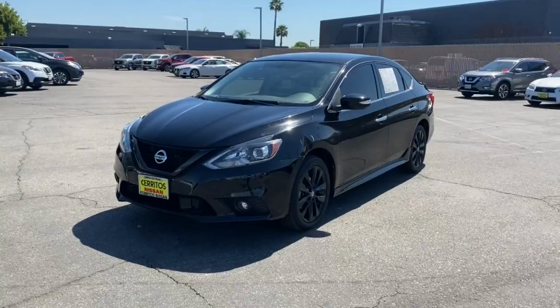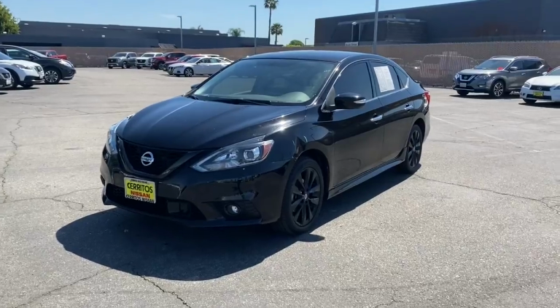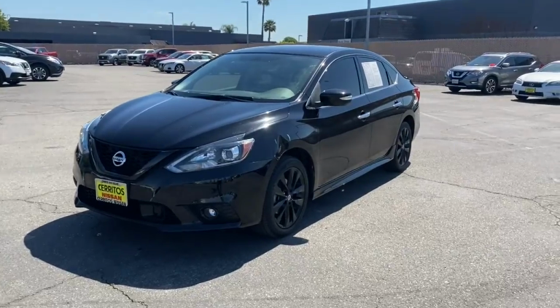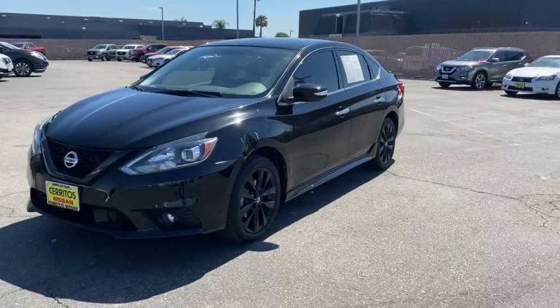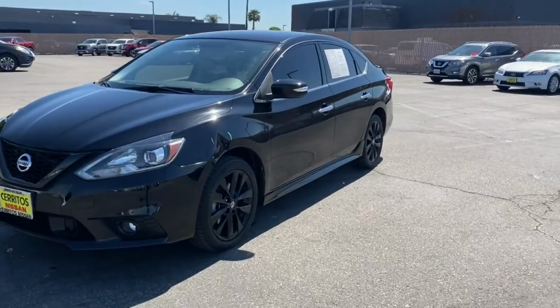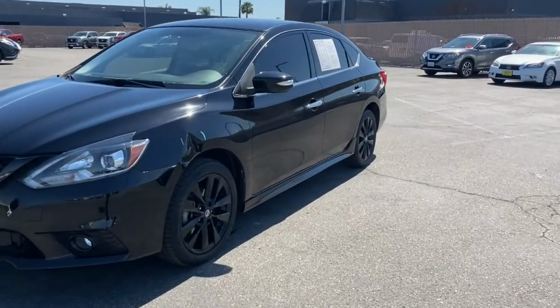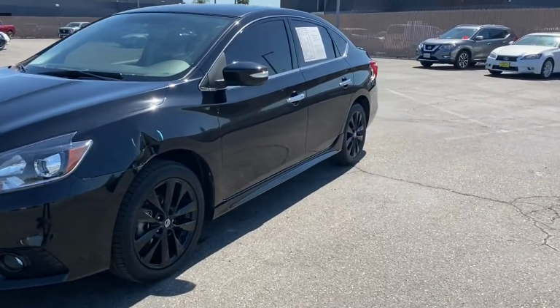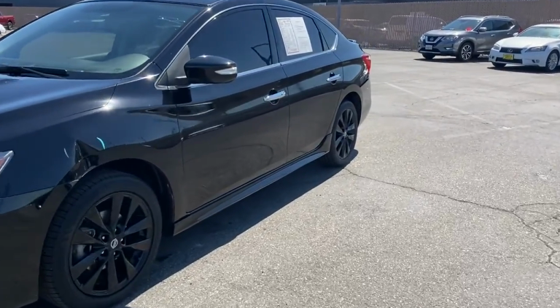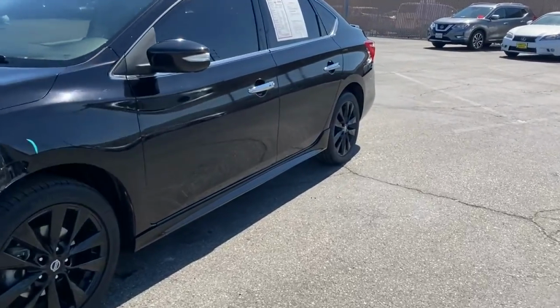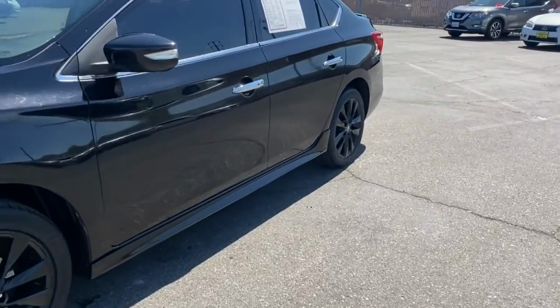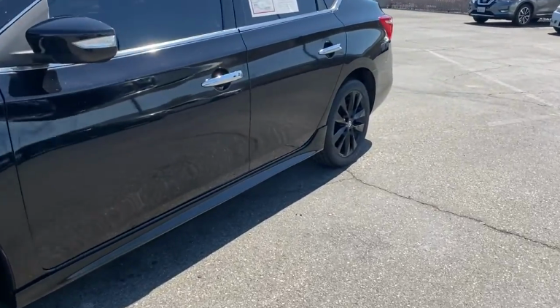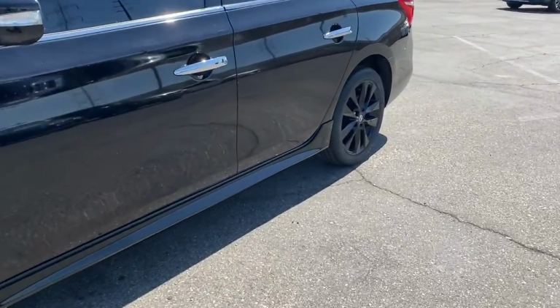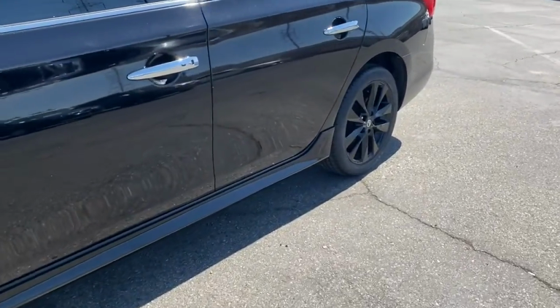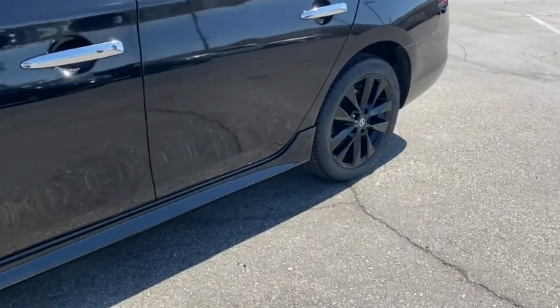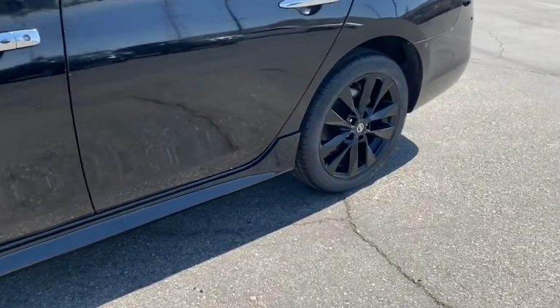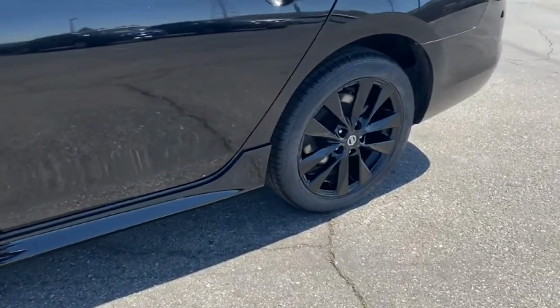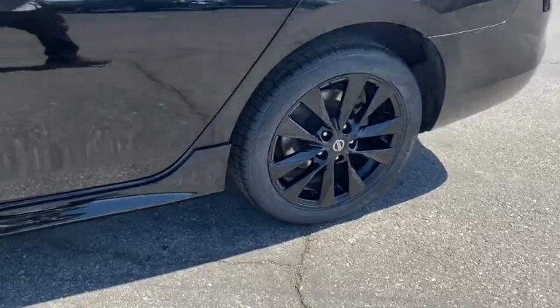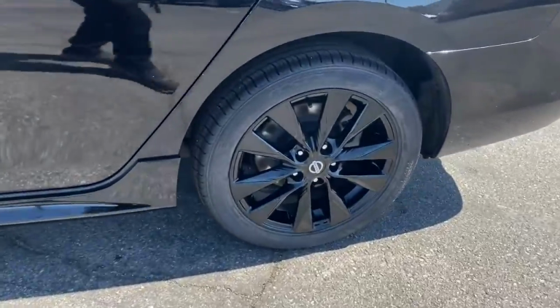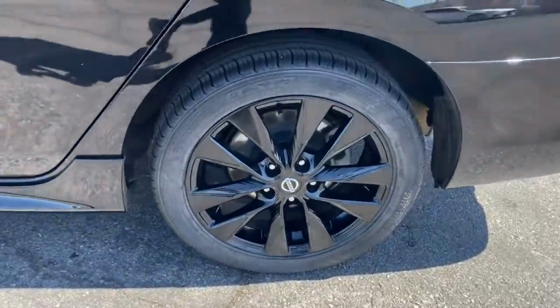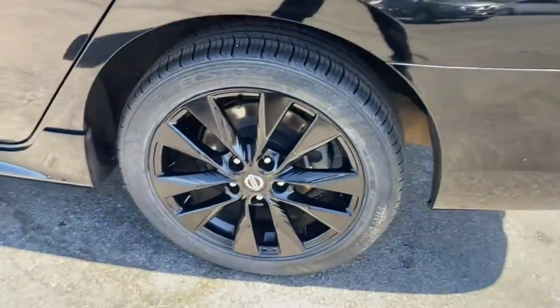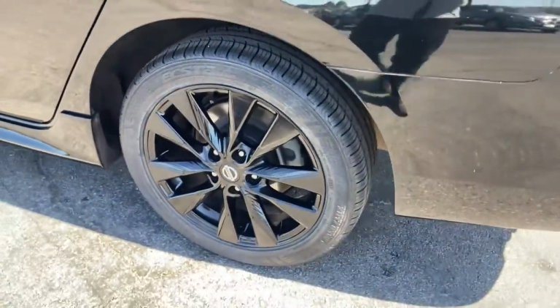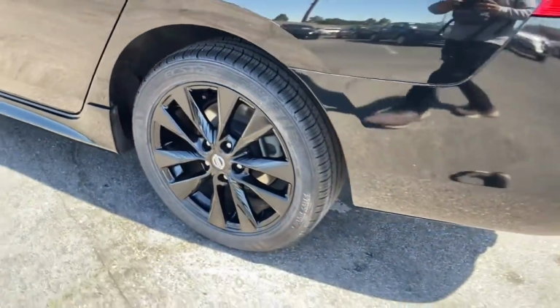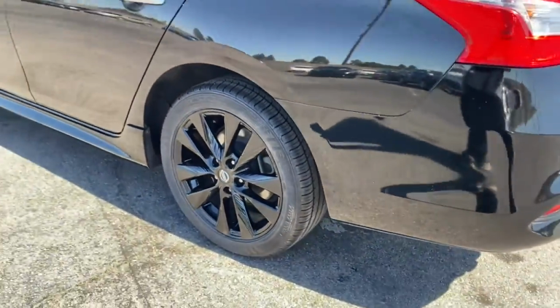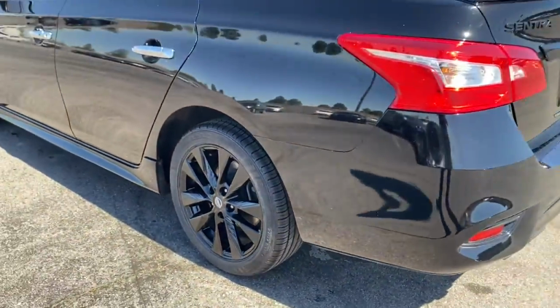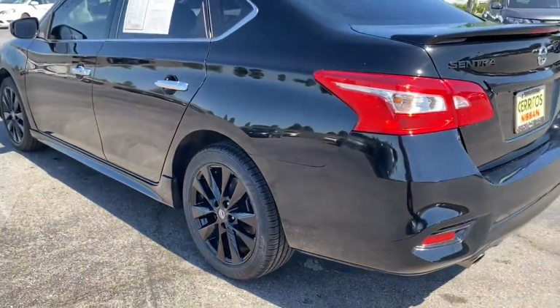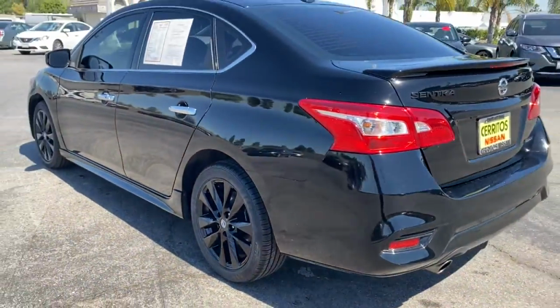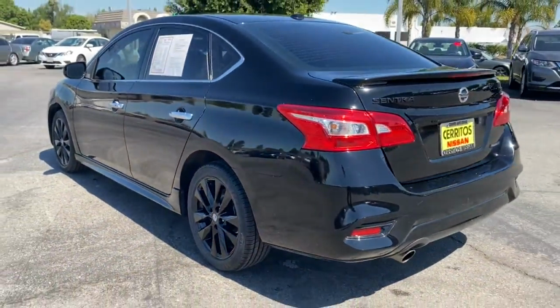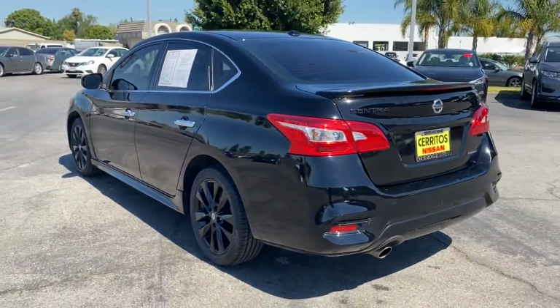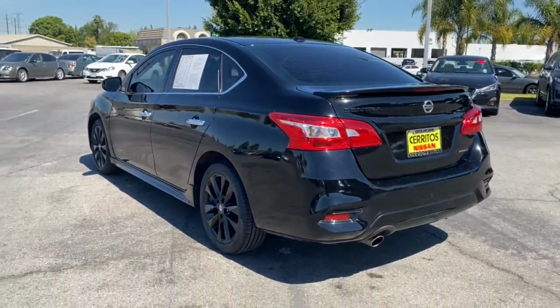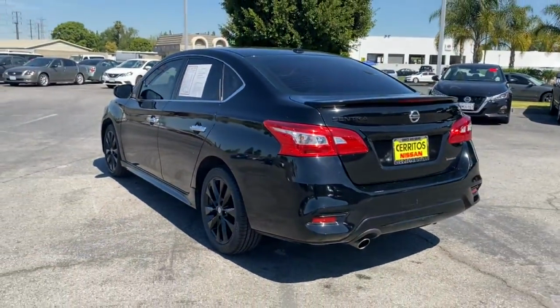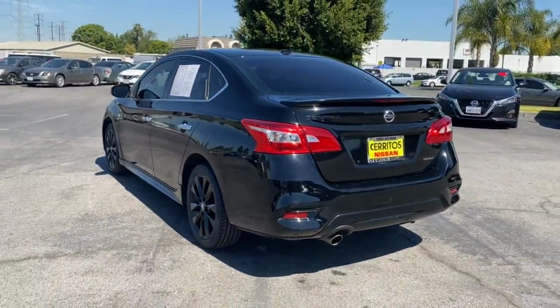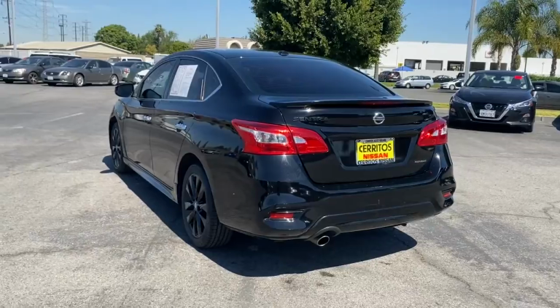Looking for your dream car? It could be the 2018 Nissan Sentra. With less than 35,000 miles on the odometer, this vehicle provides excellent value.